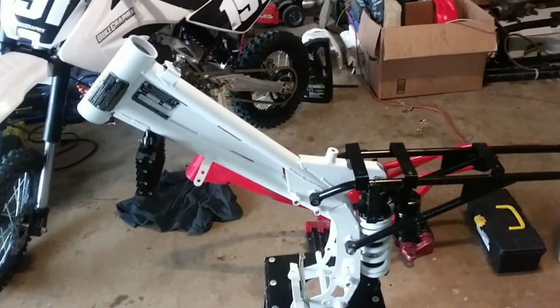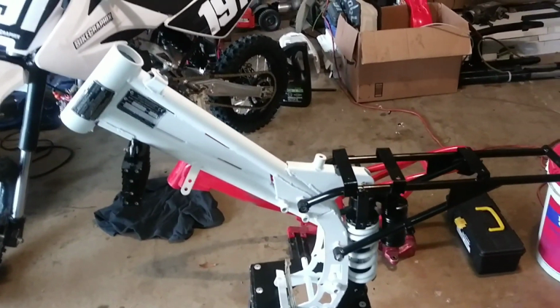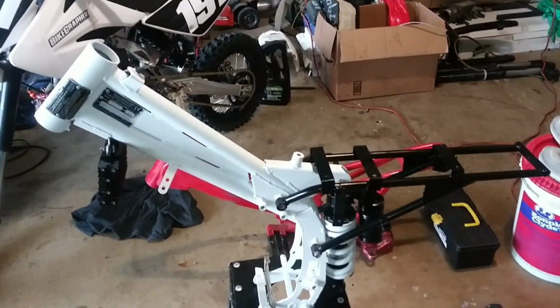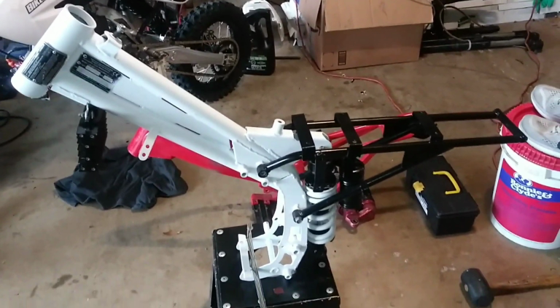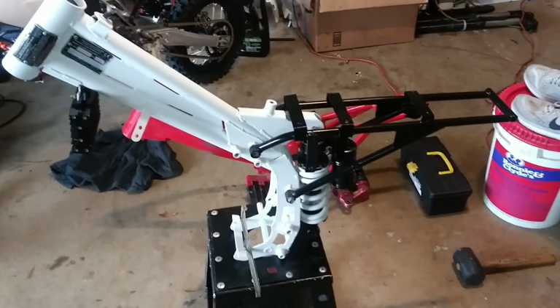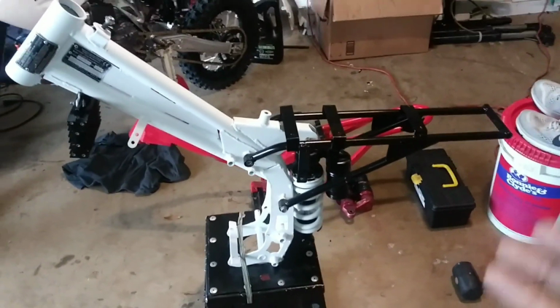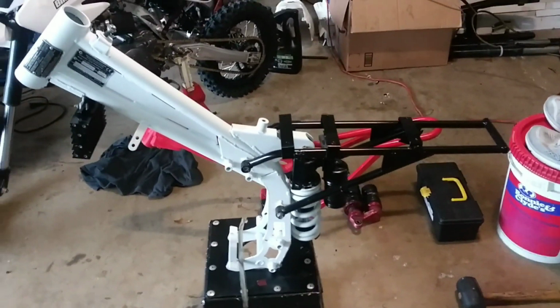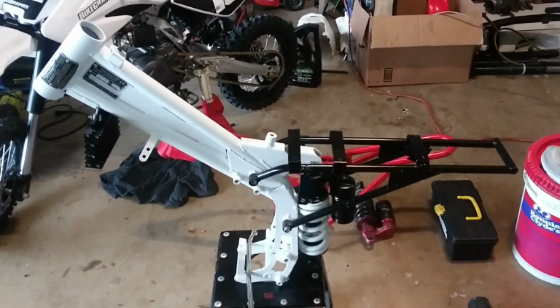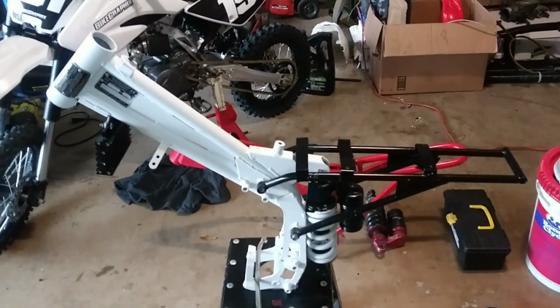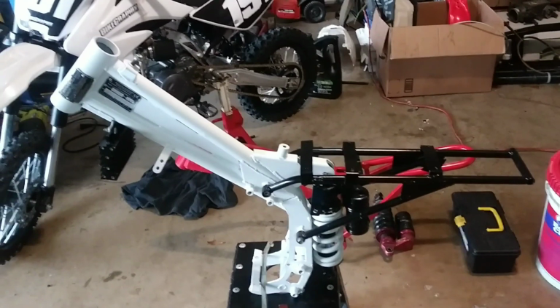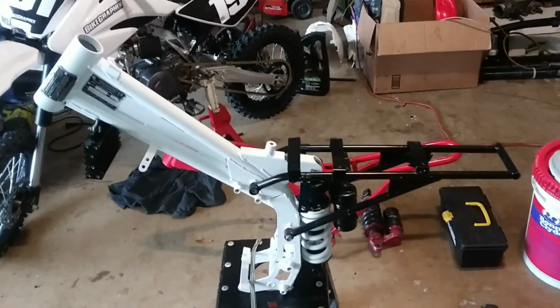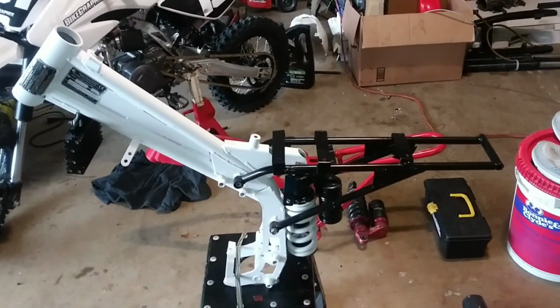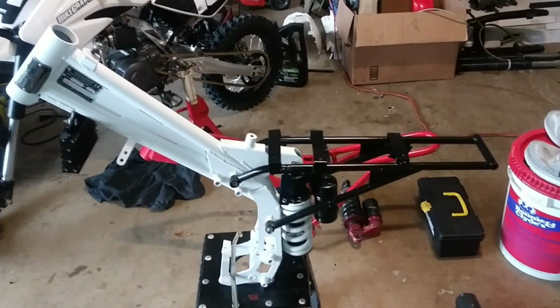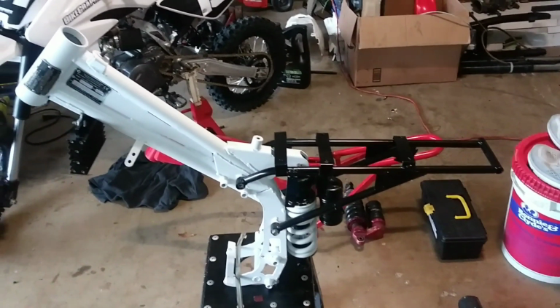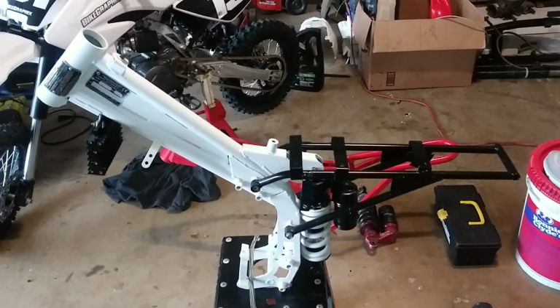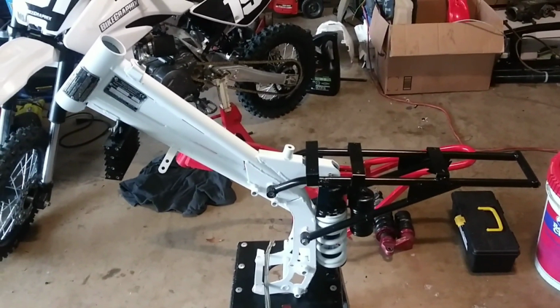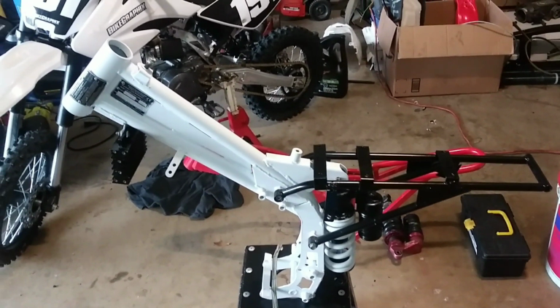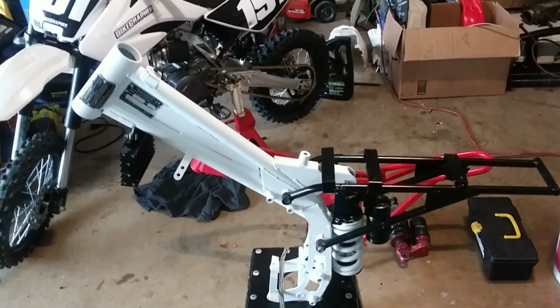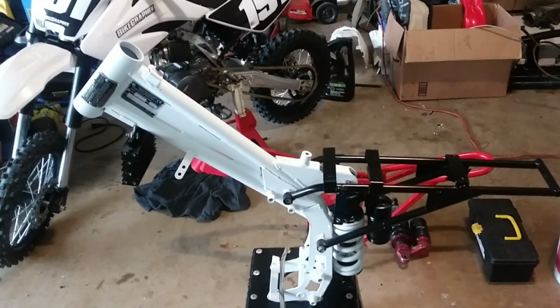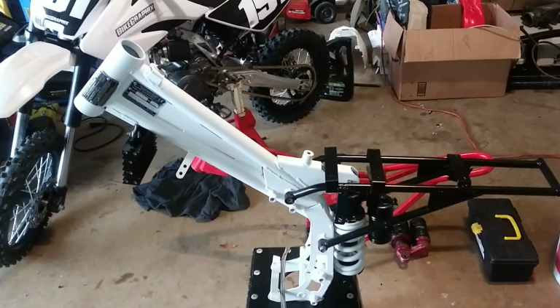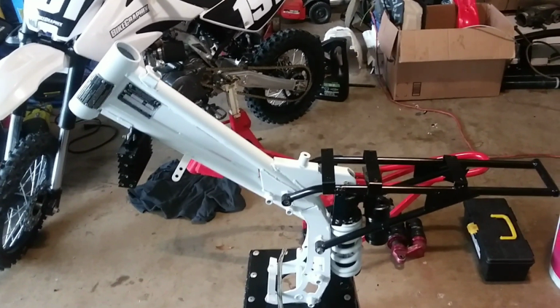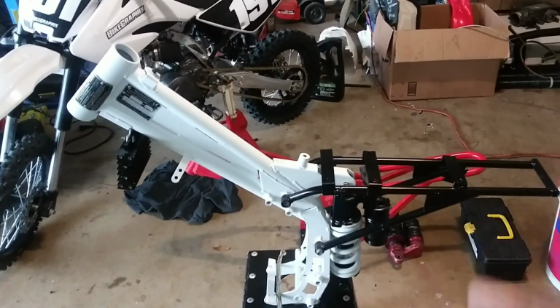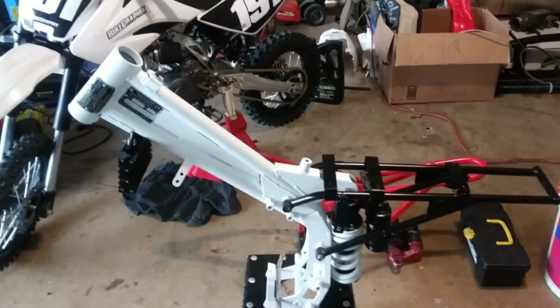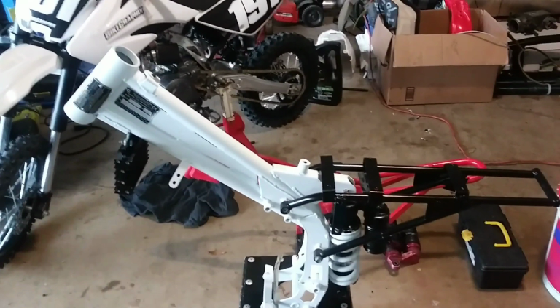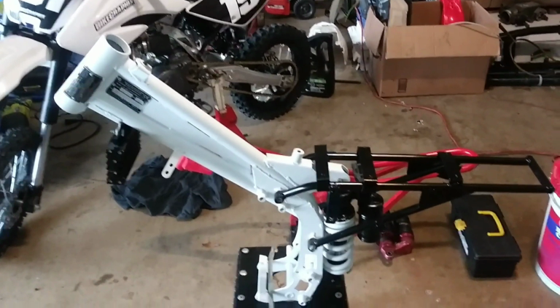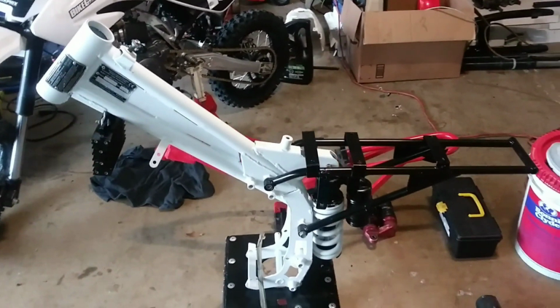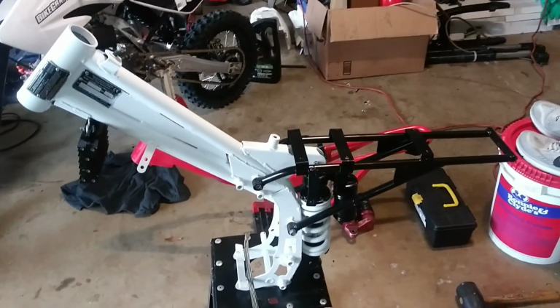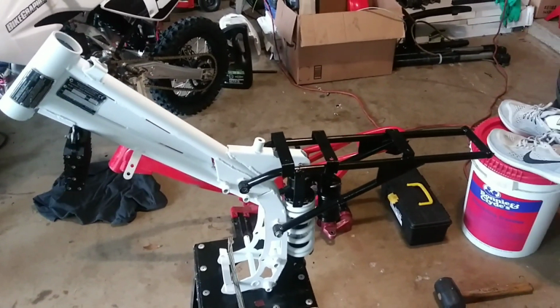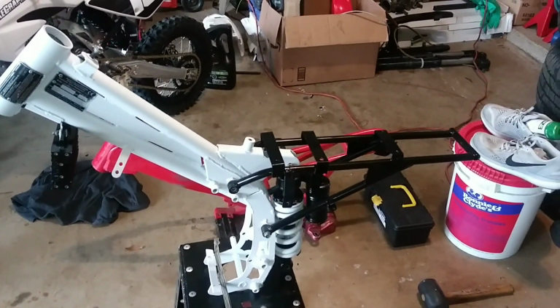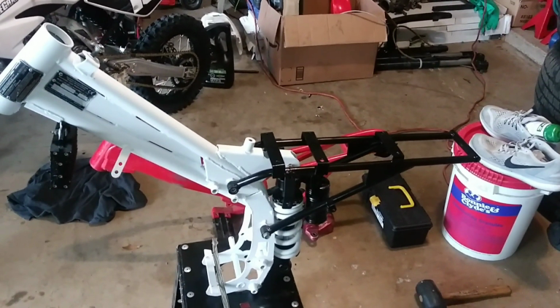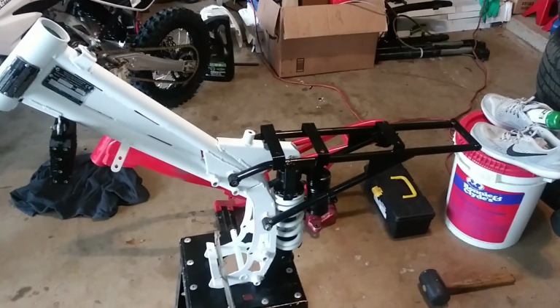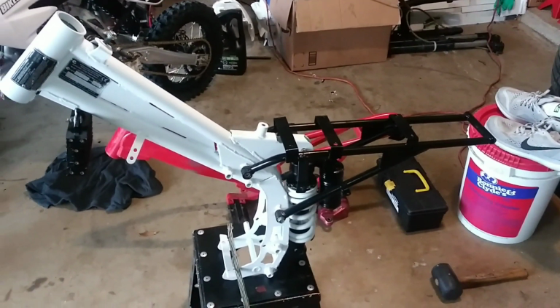That's where we stand right now with the frame and the base of this build. She's looking pretty good compared to yesterday — if you saw the video she was rusted, the paint was fading. It wasn't too bad, but if we're gonna do a build, we're gonna do it right and go all out.